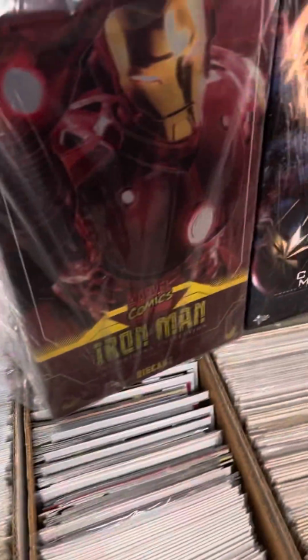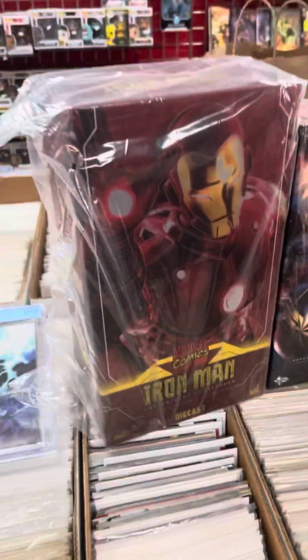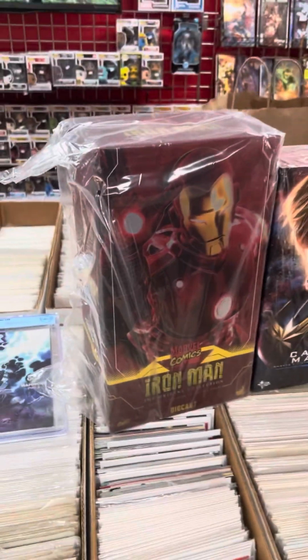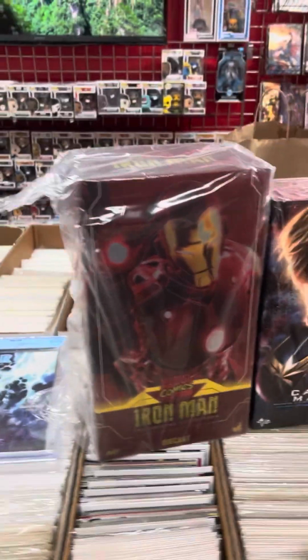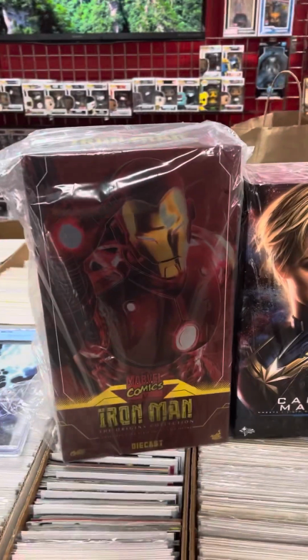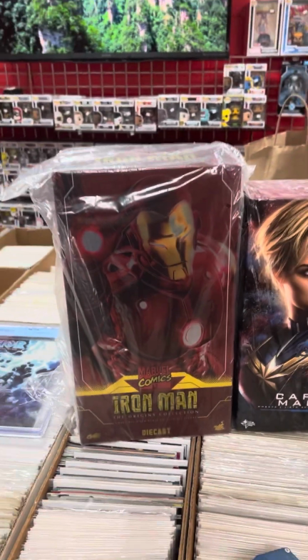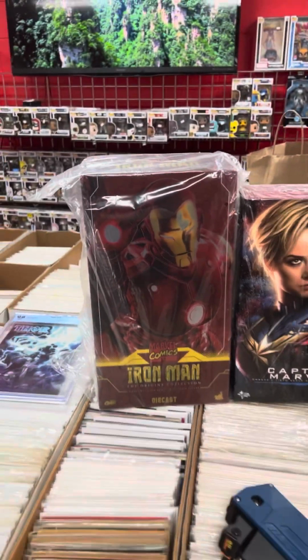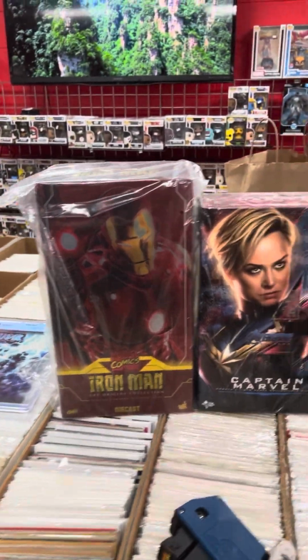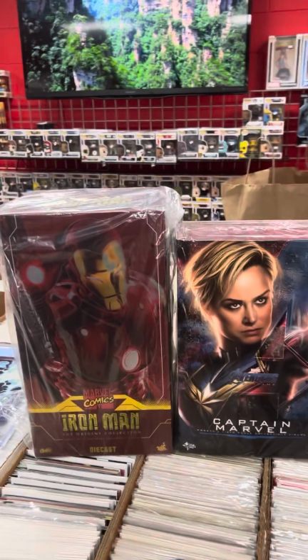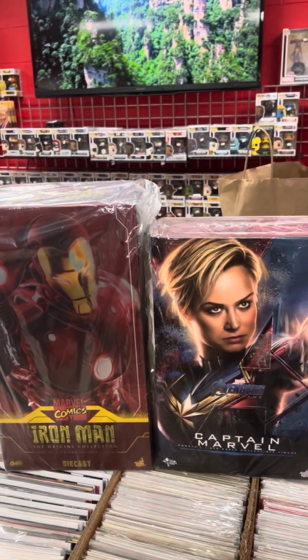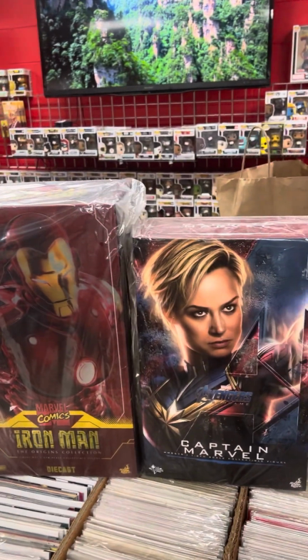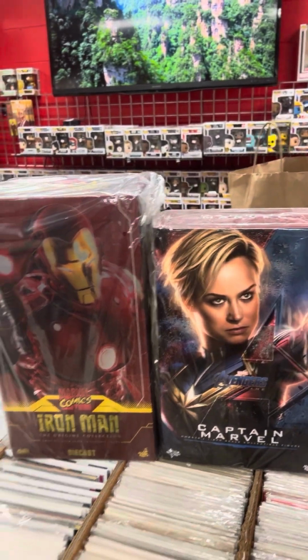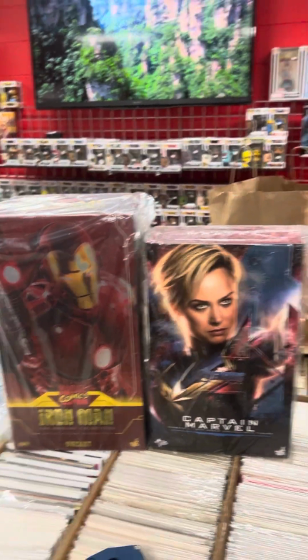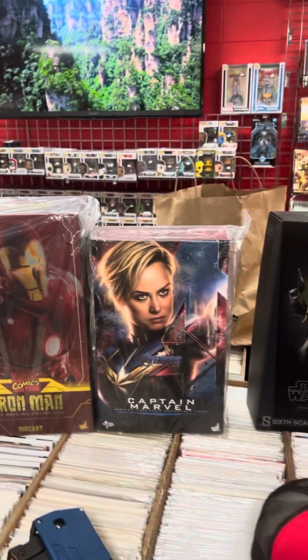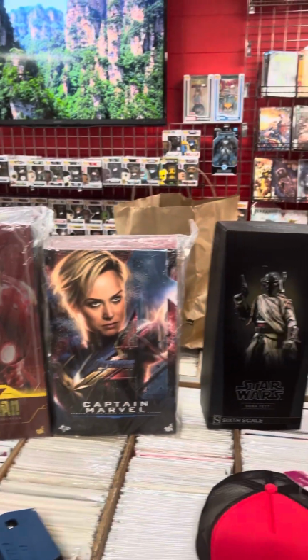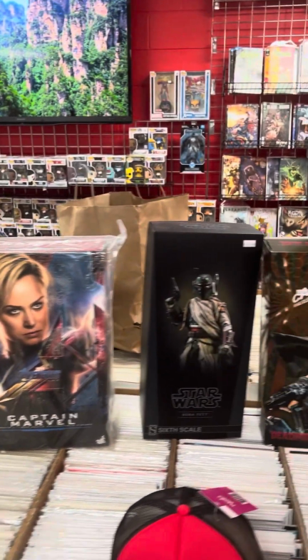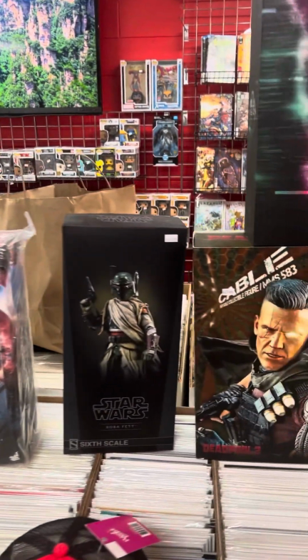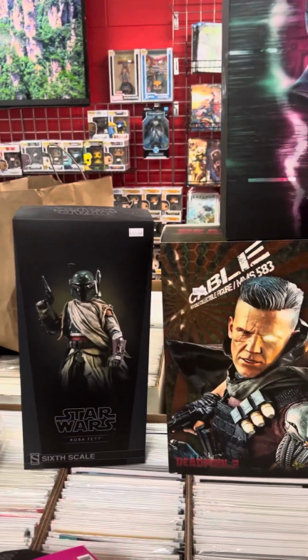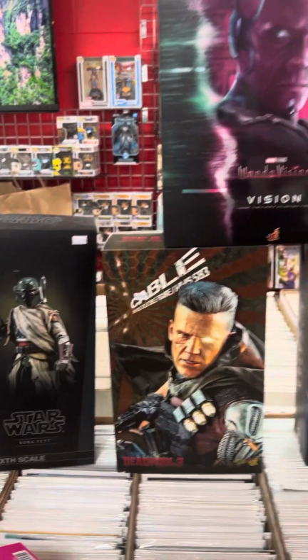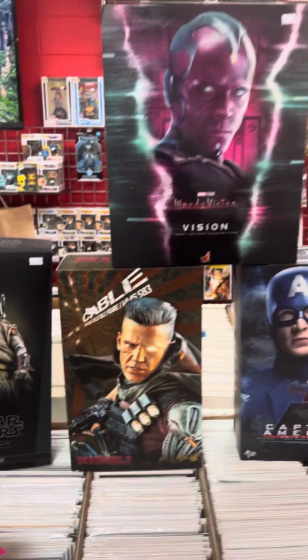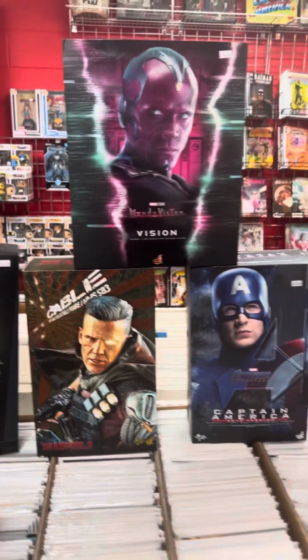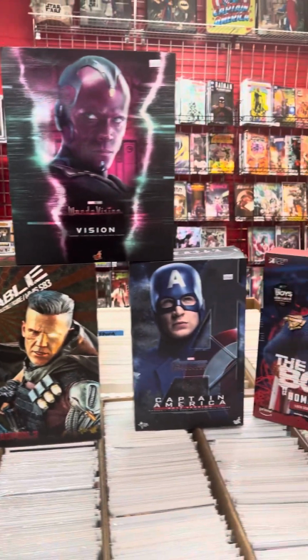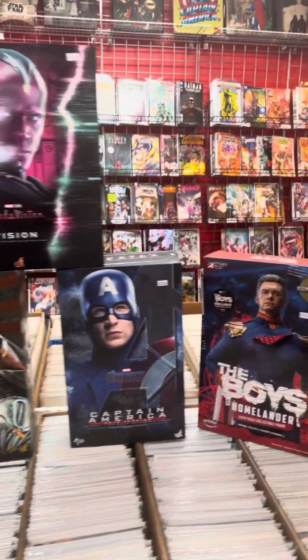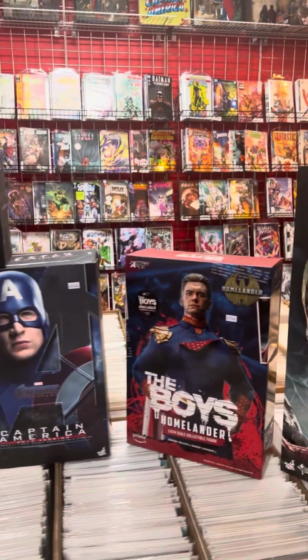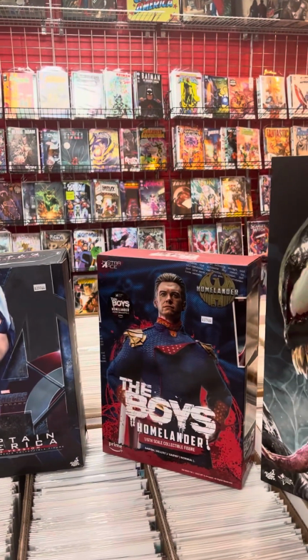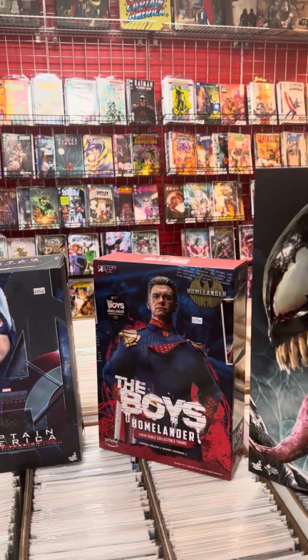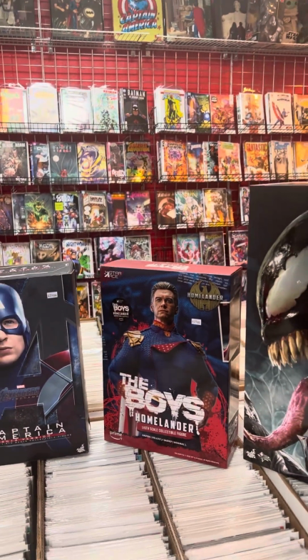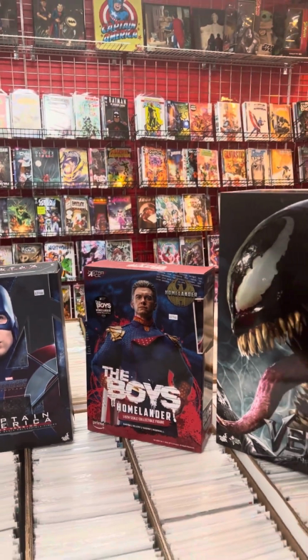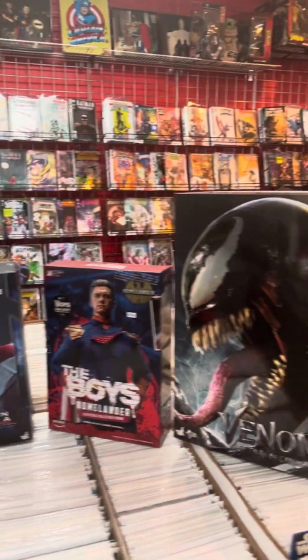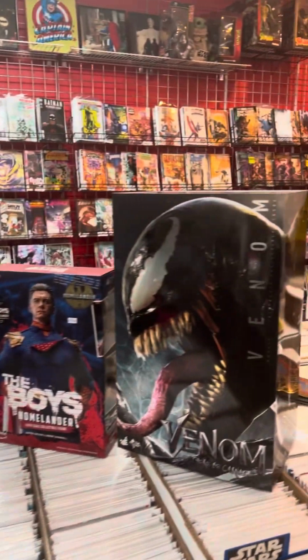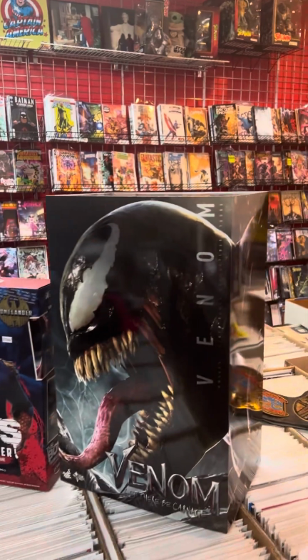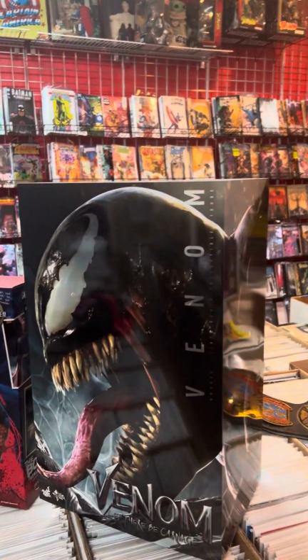I did a lot of trading and buying there. I picked up a lot of Hot Toys — Iron Man, that's a die-cast one, Captain Marvel, some Star Wars, Cable, Vision, Captain America, Homelander, and a really big Venom.